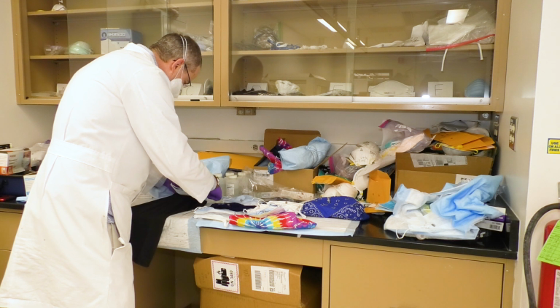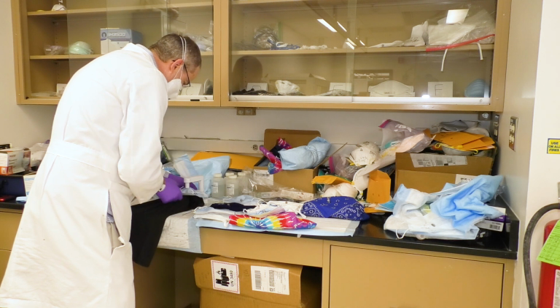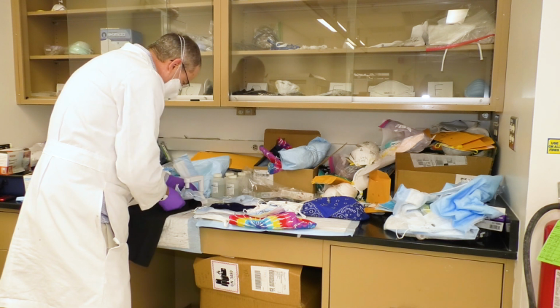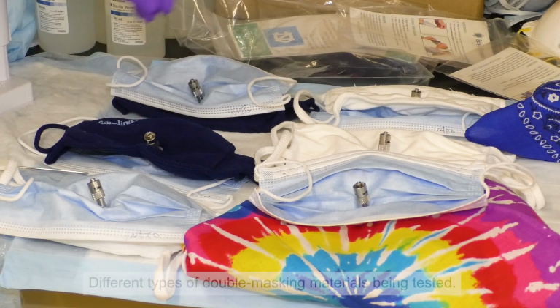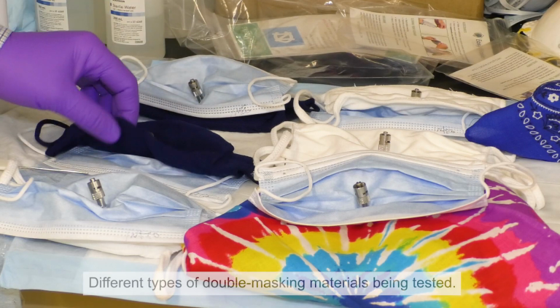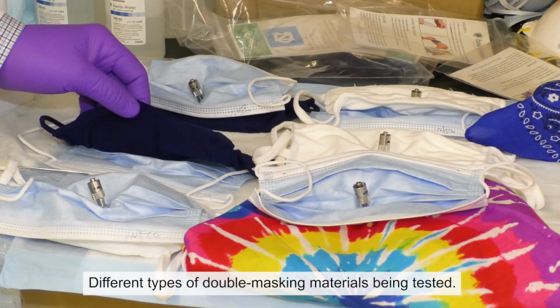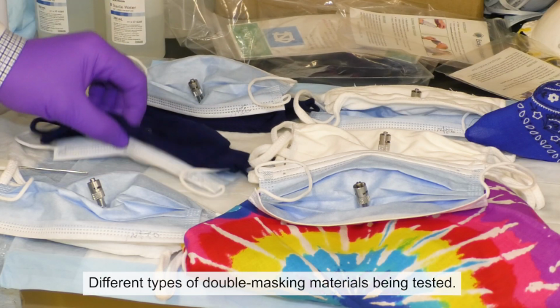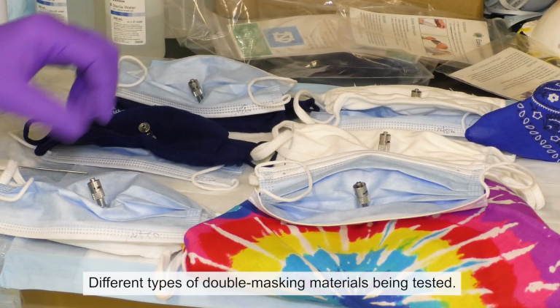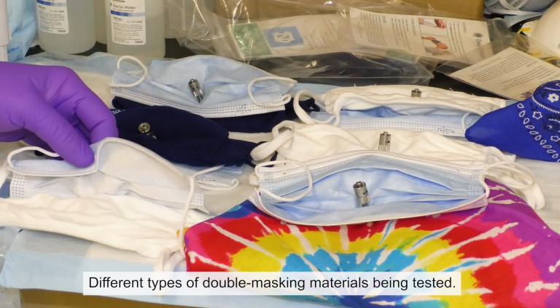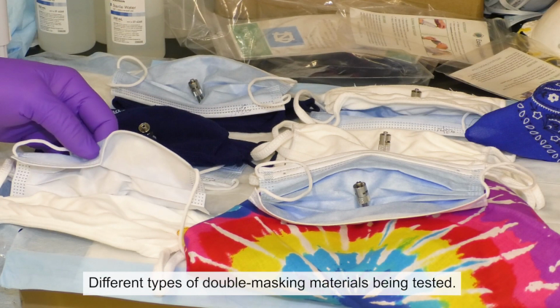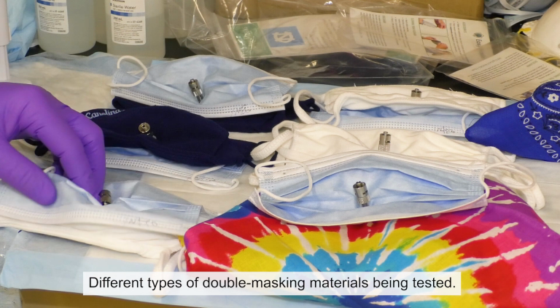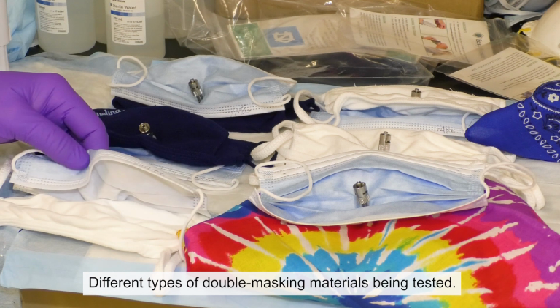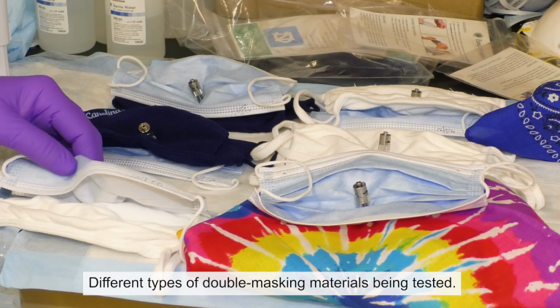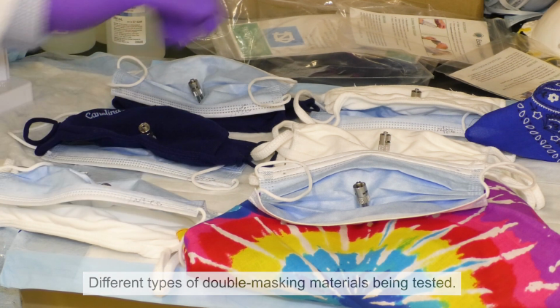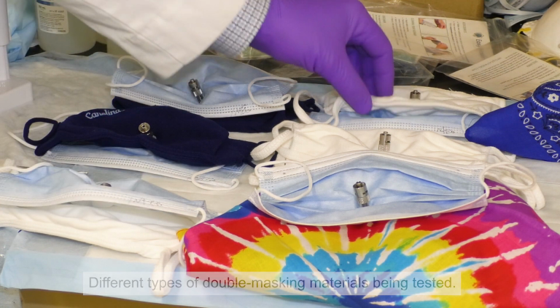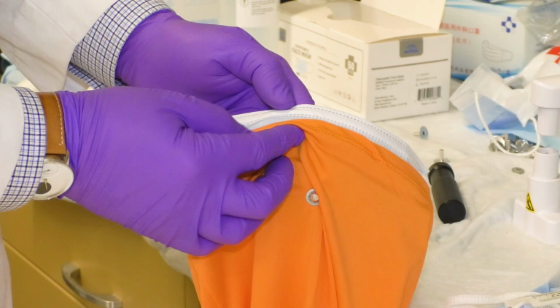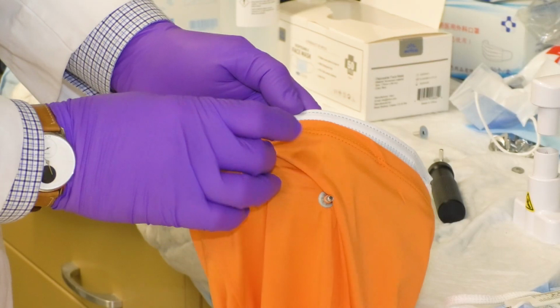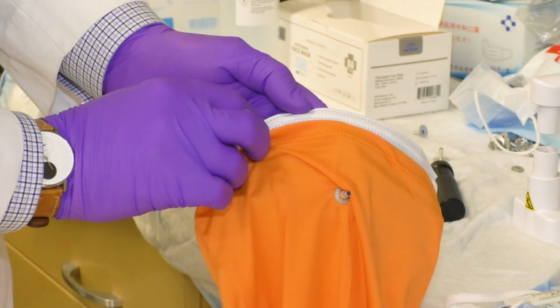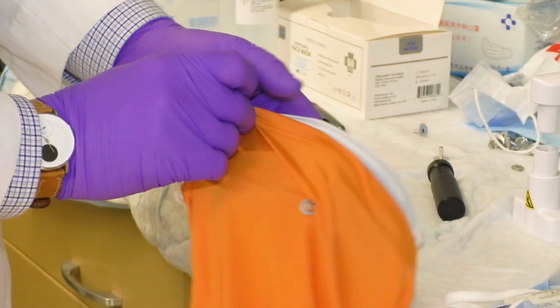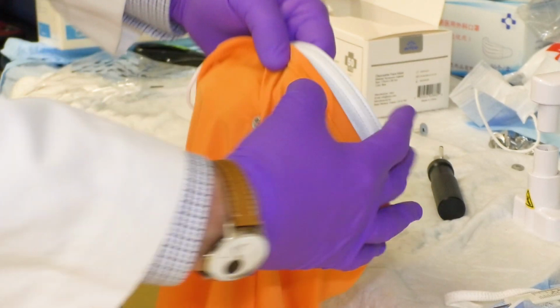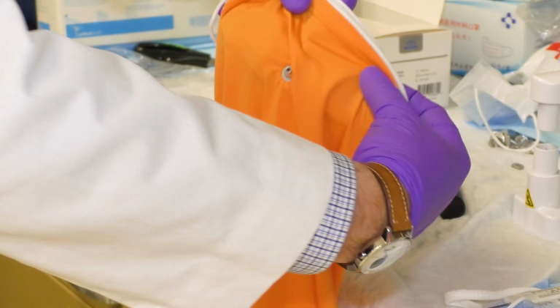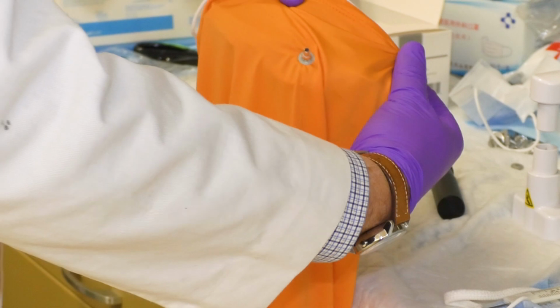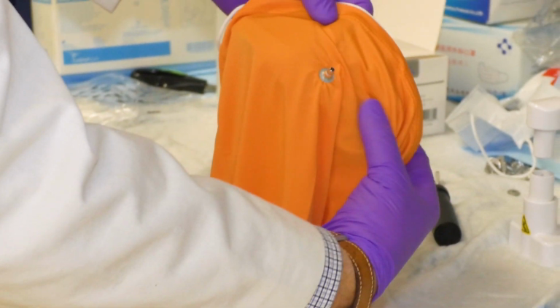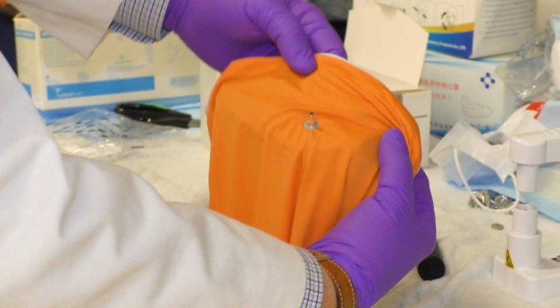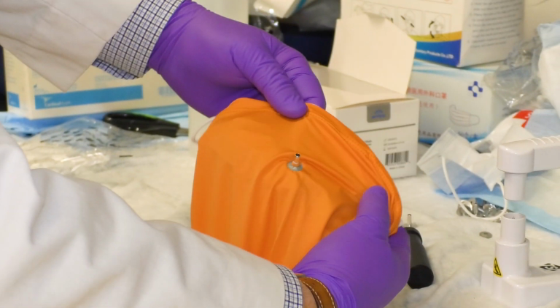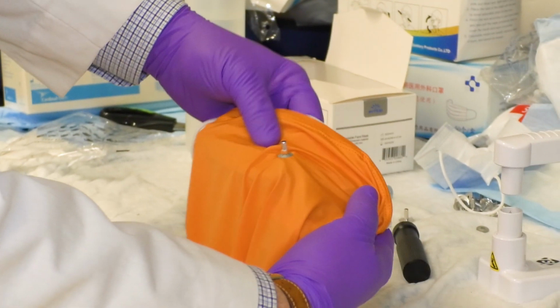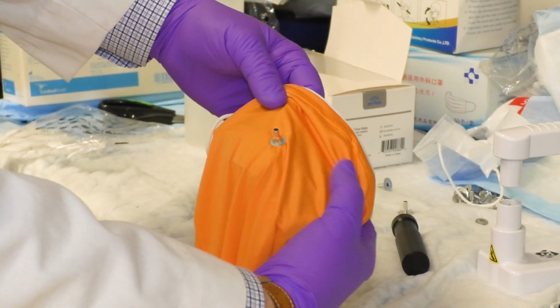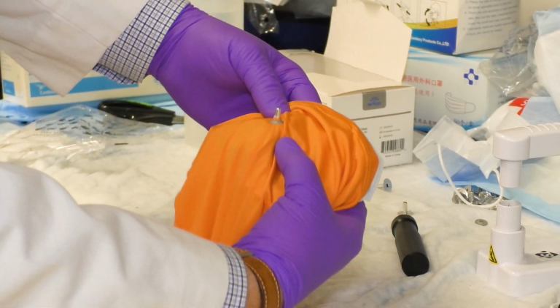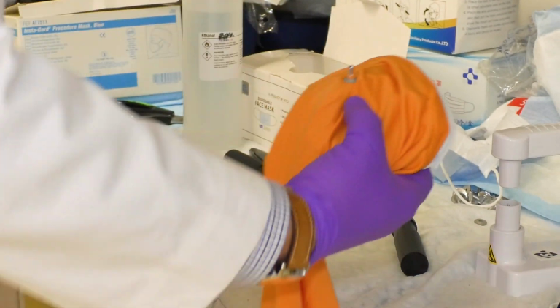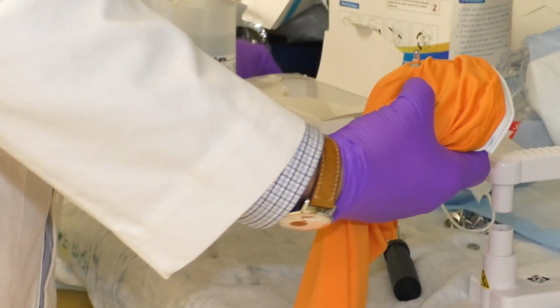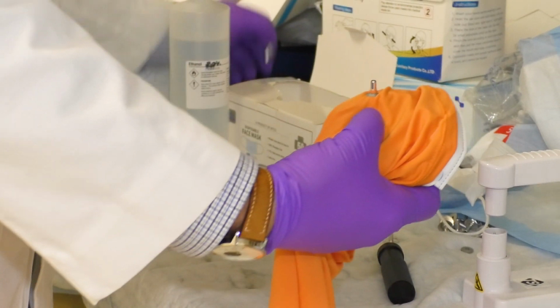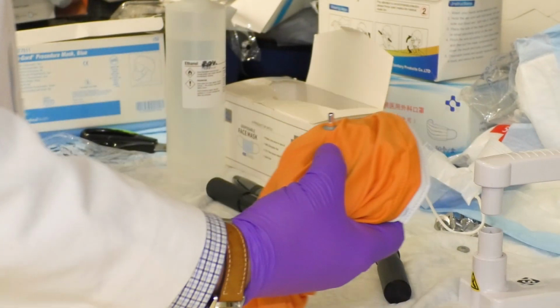What we're seeing is that if you put a surgical mask or a procedure mask with ear loops under another mask that fits well — so a cloth mask, for example, that fits well to your face — you can really see an added benefit in filtration efficiency. There is a benefit to double masking in that capacity.